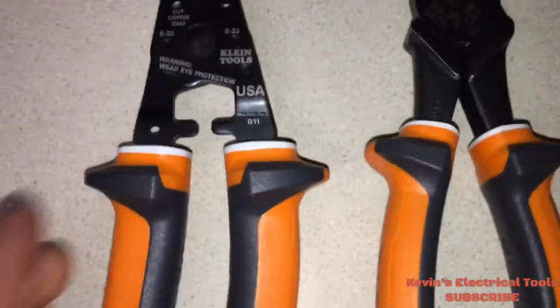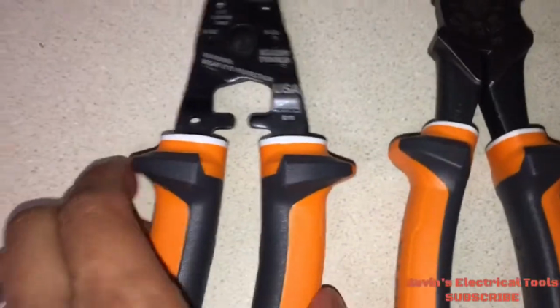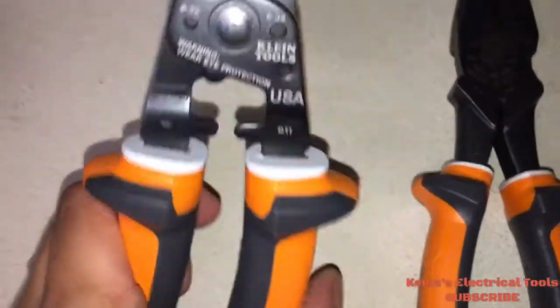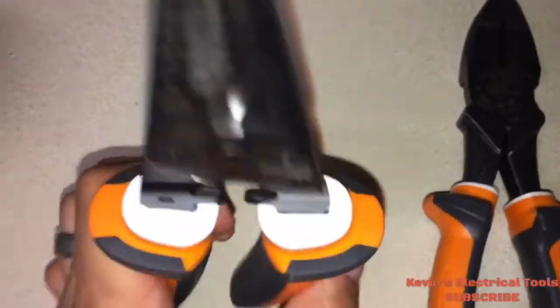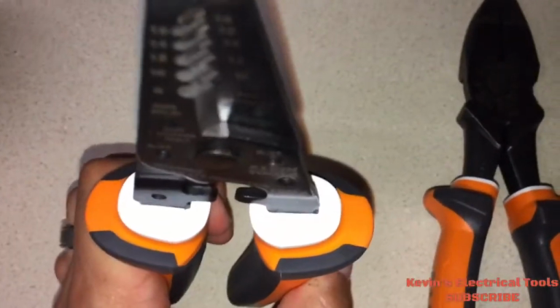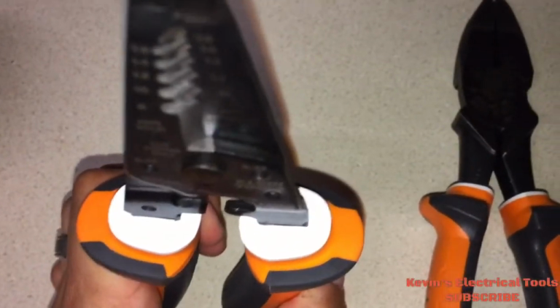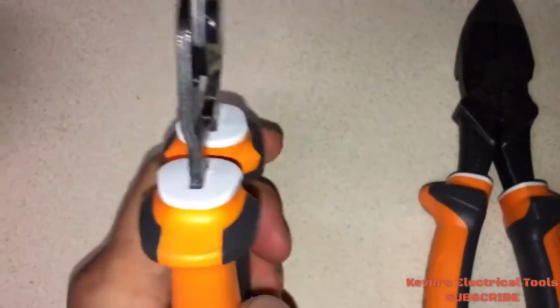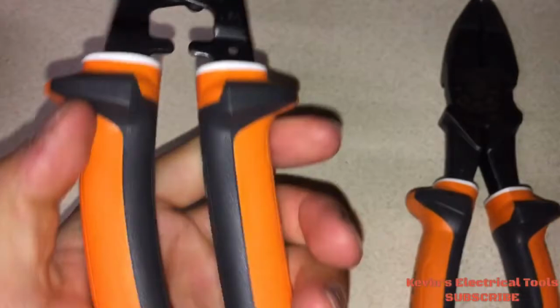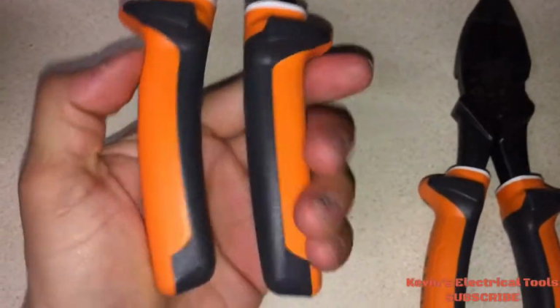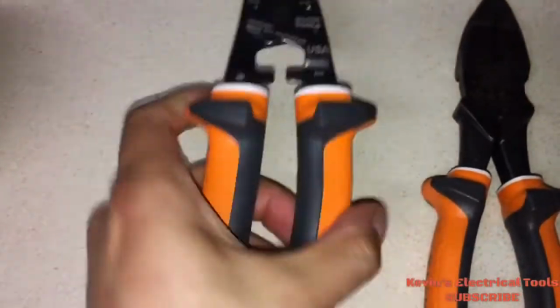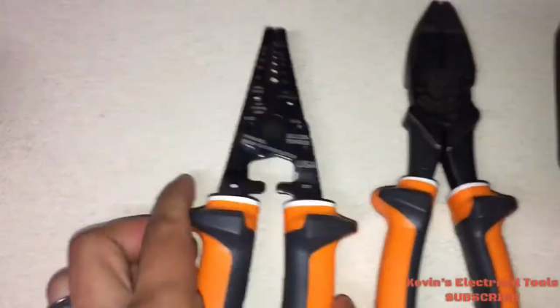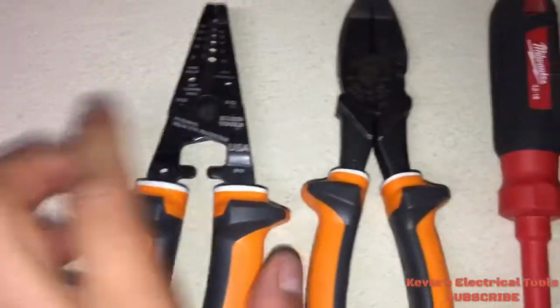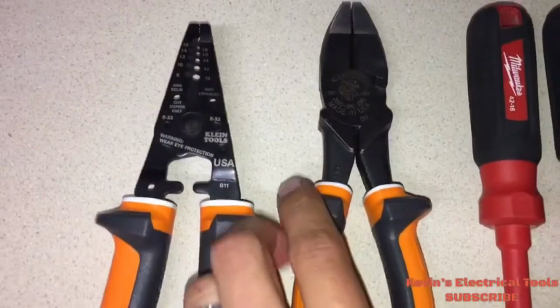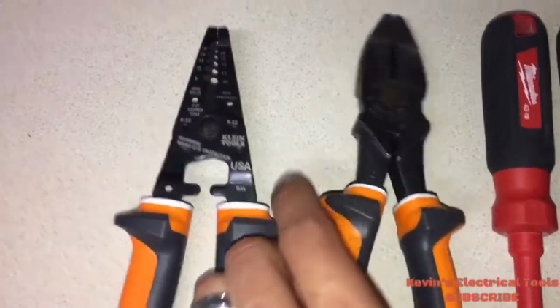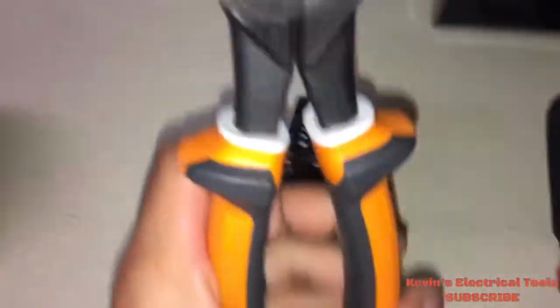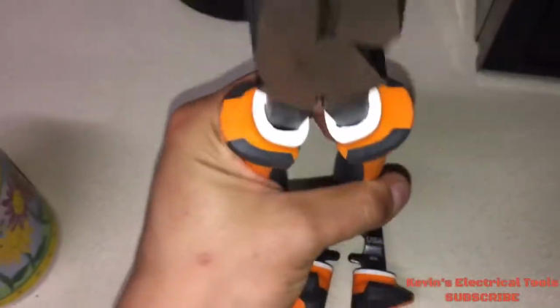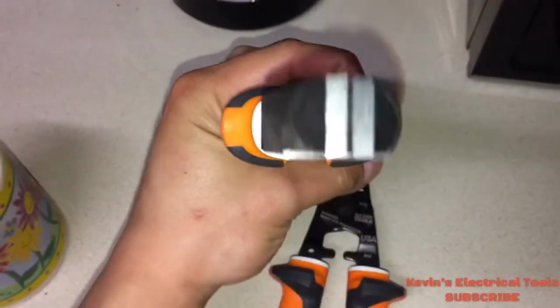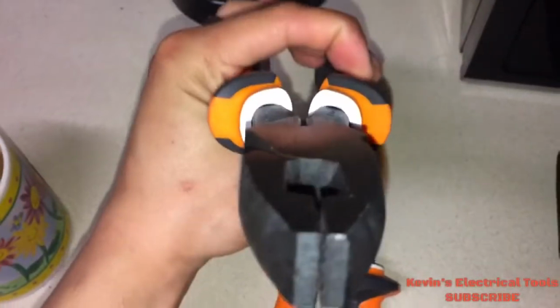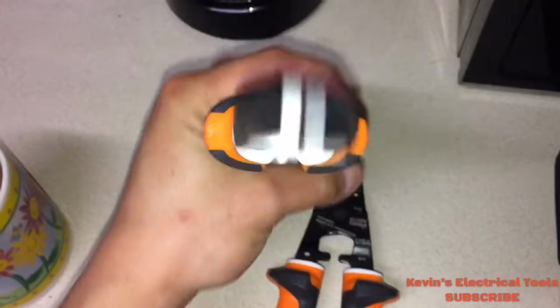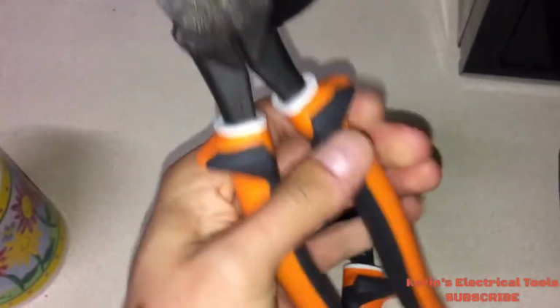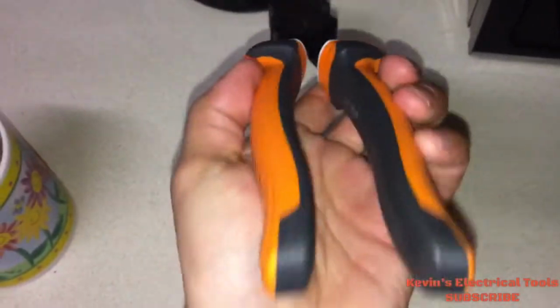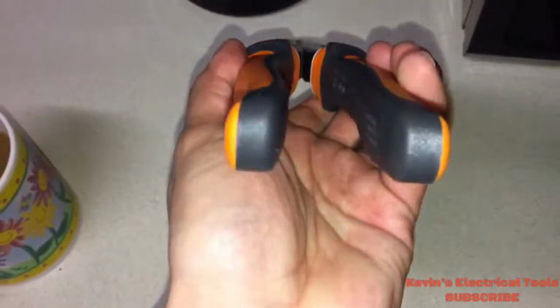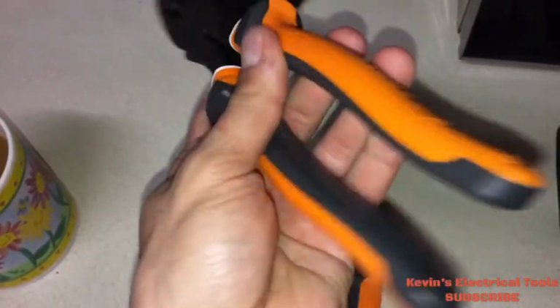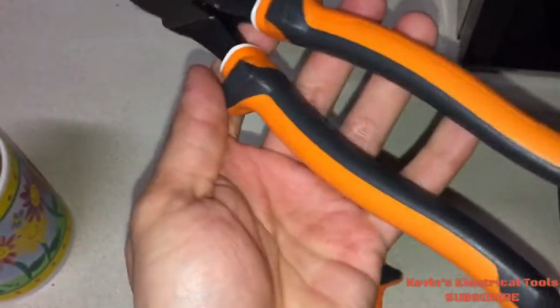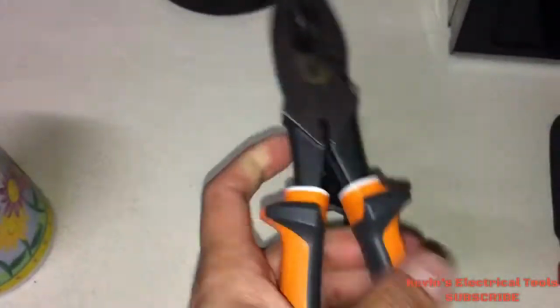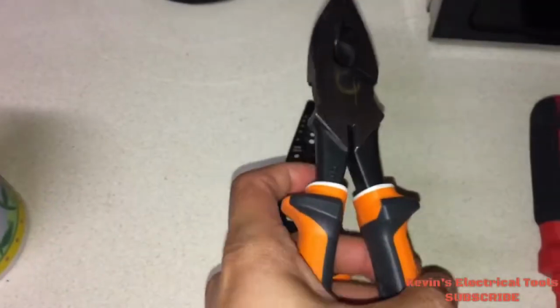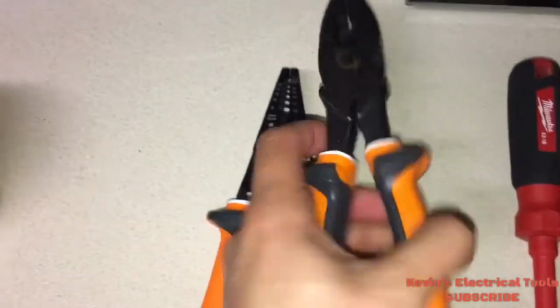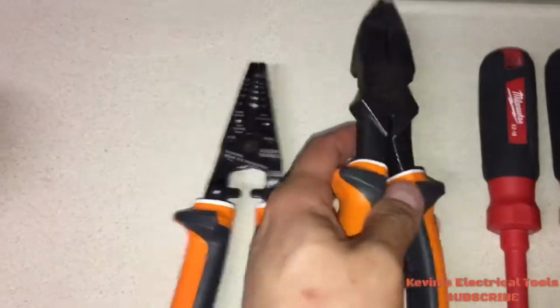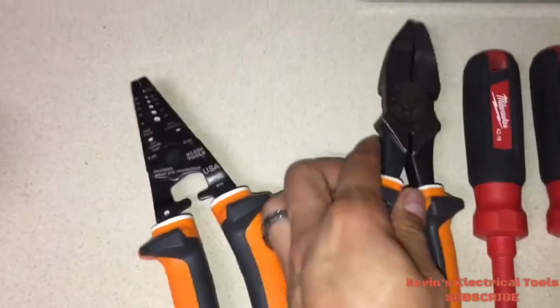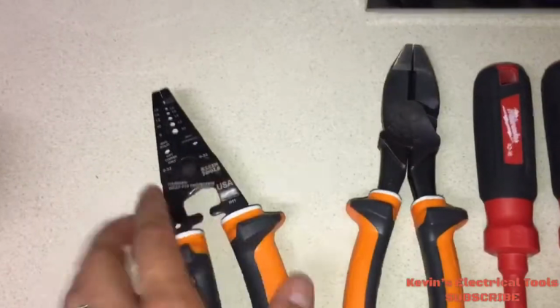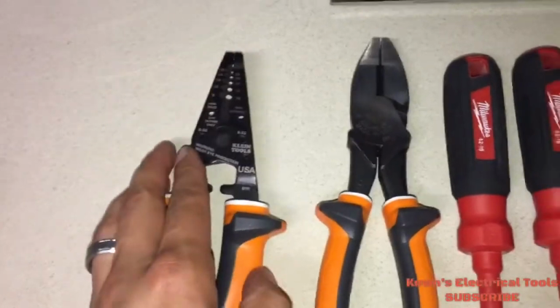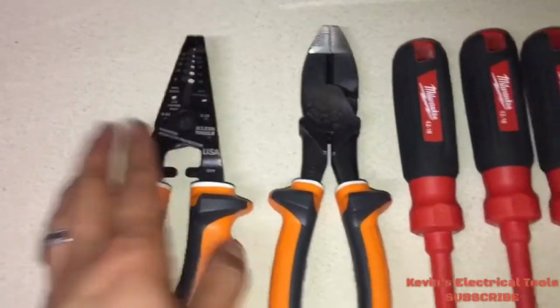Going back to the second layer of an insulated tool — these are German-based design and more compact than their first generation. So if you ever nick these tools, you'll be able to see the white undercoat.